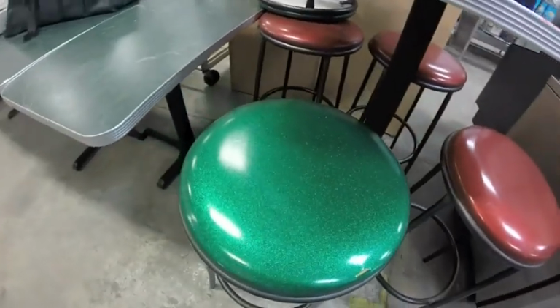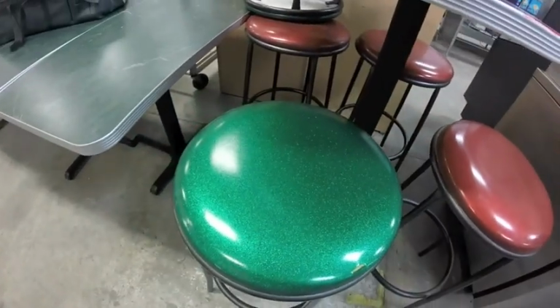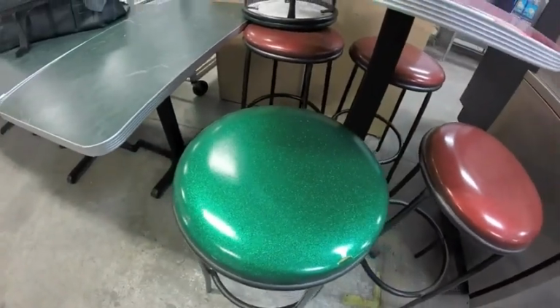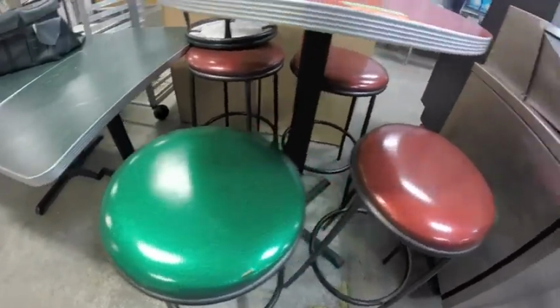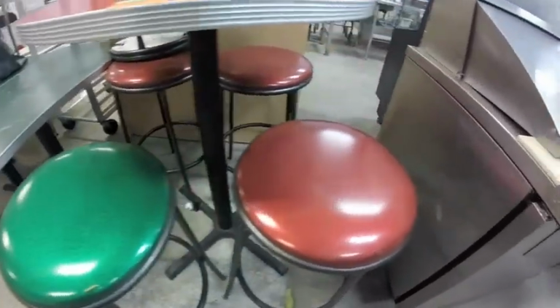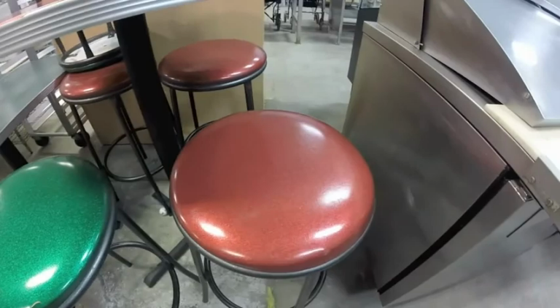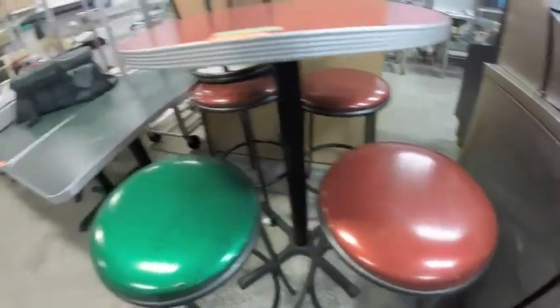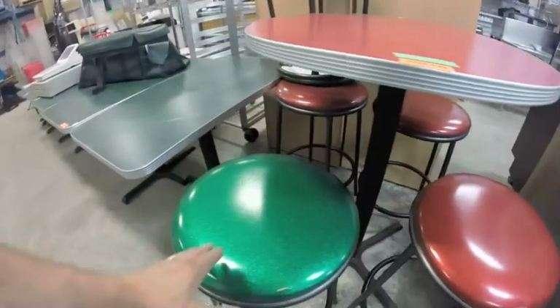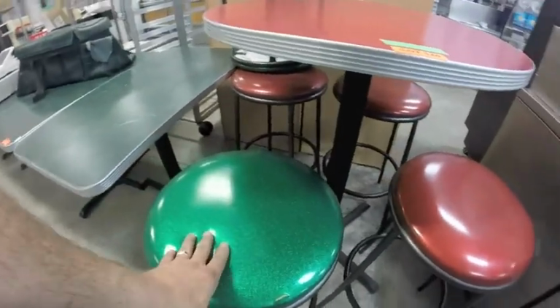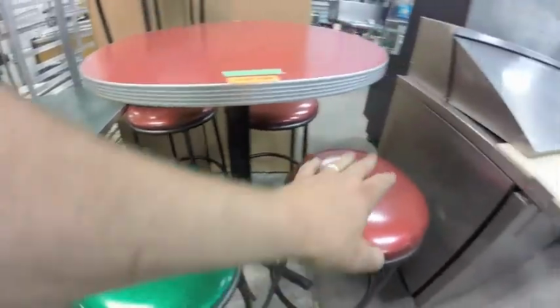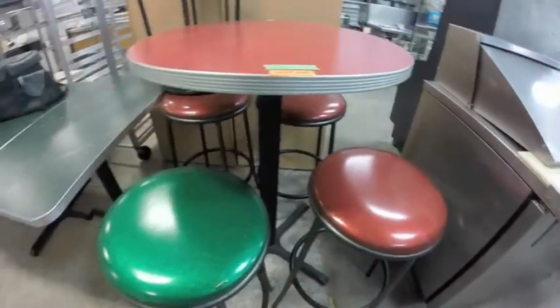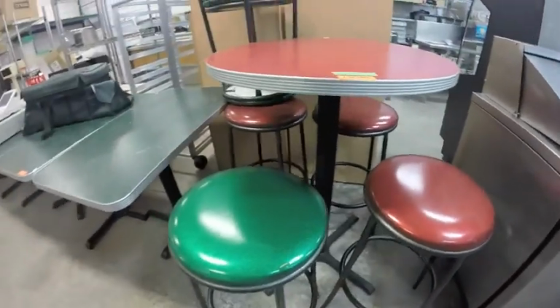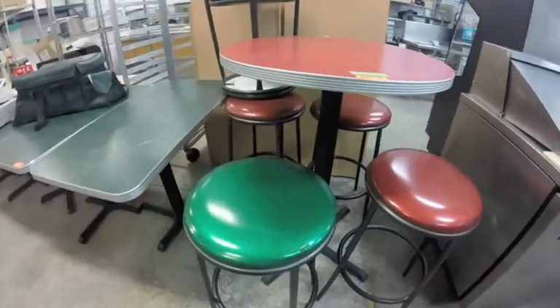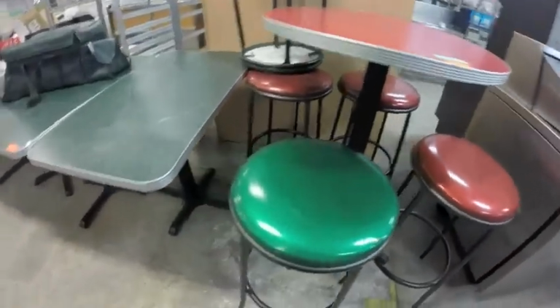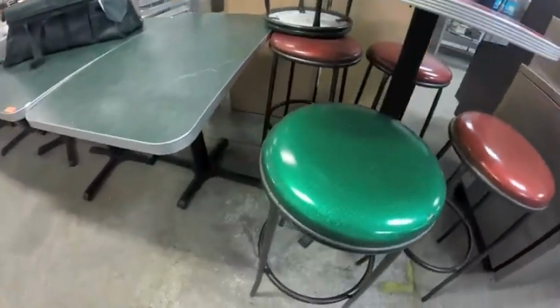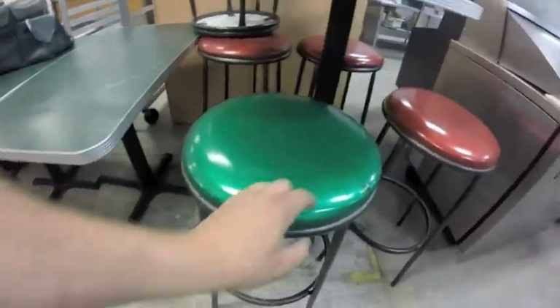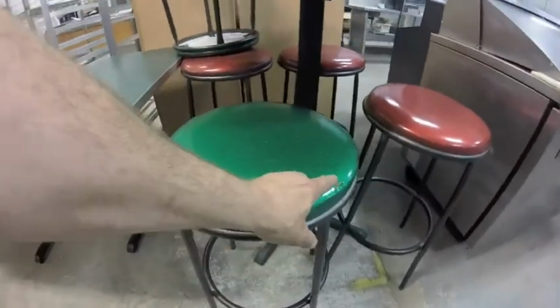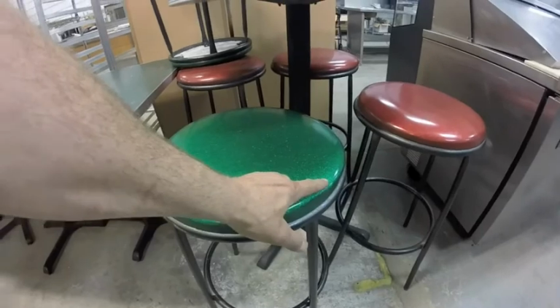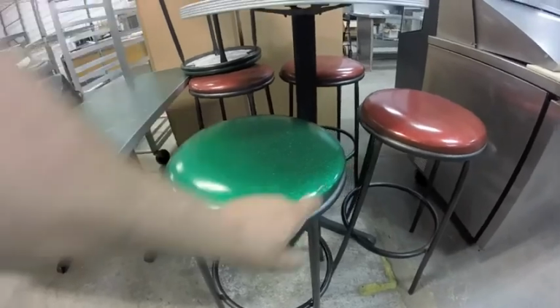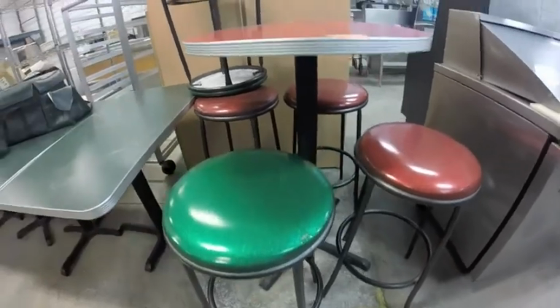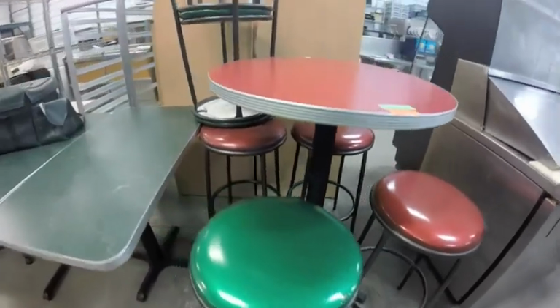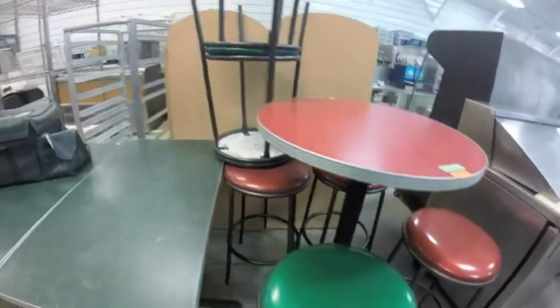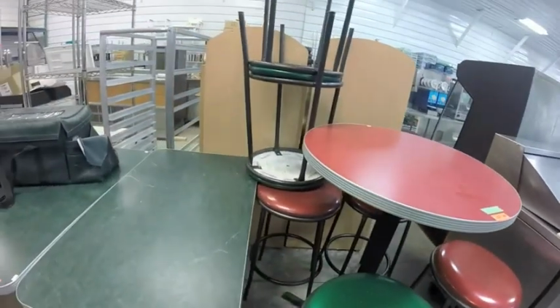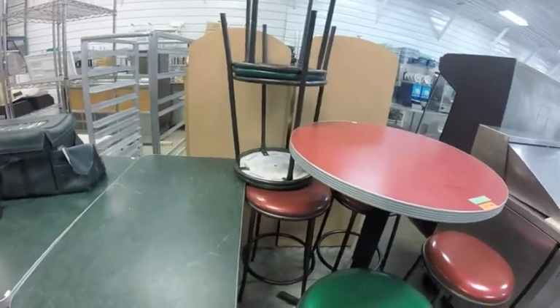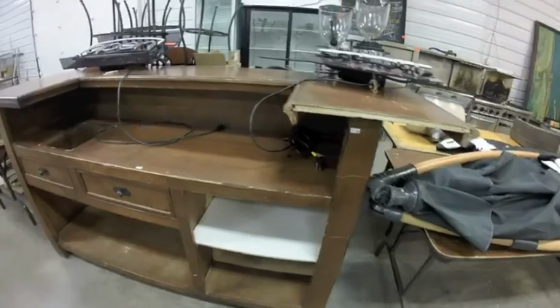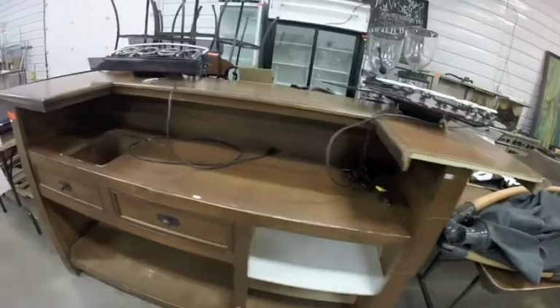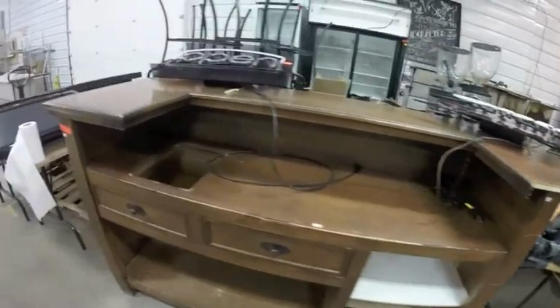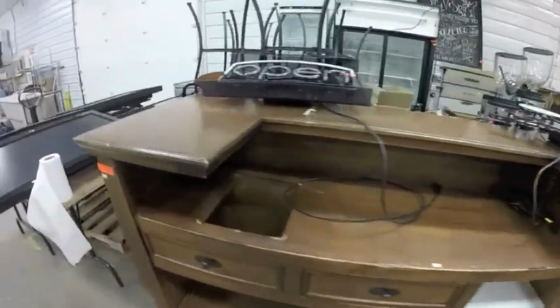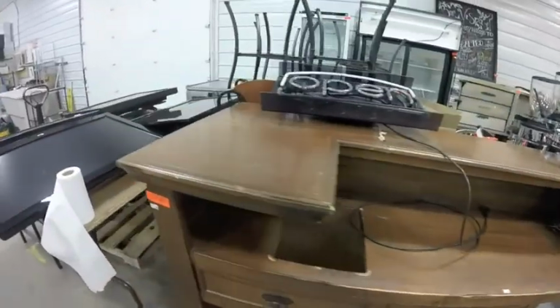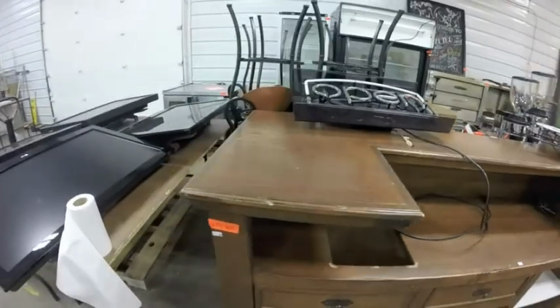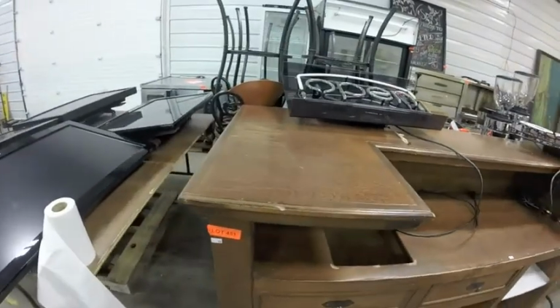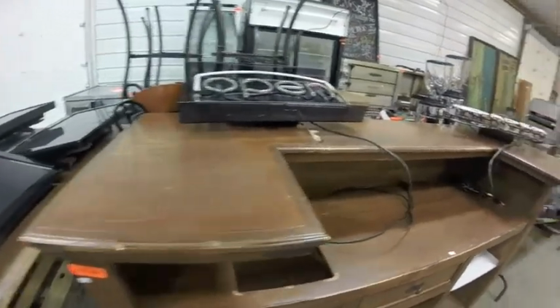Lots 450A and 450B — we've got the green and the red metallic stools, most in good condition, this one has a small nick in it. Lot 451 is this wooden waiter station.